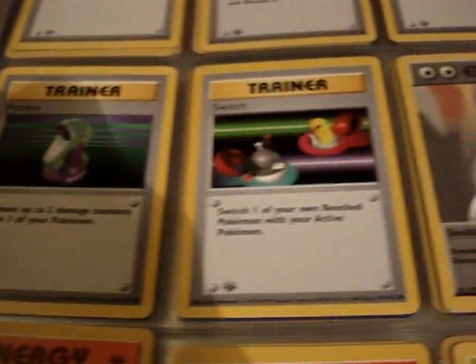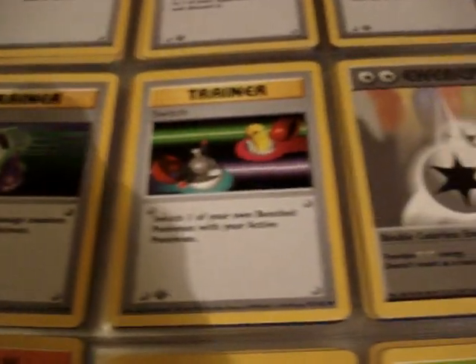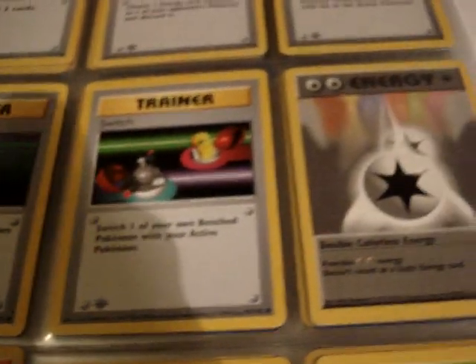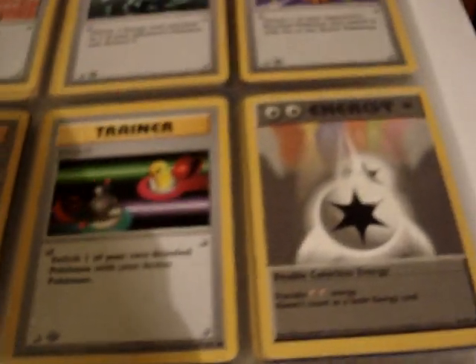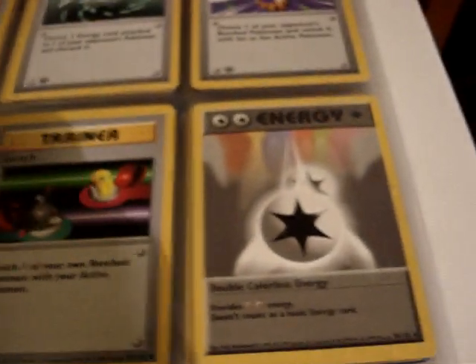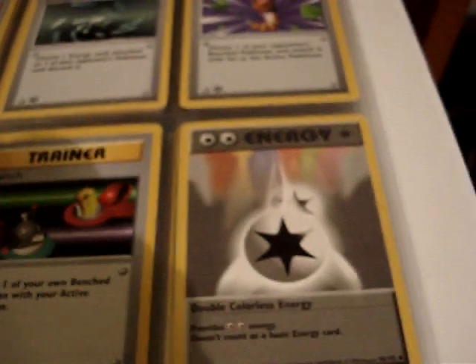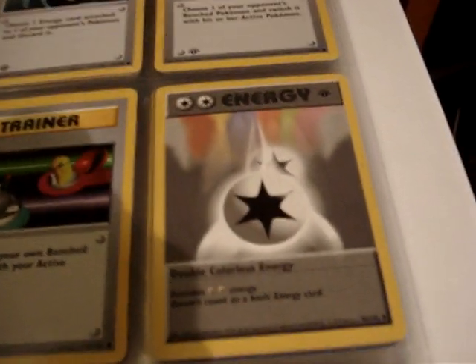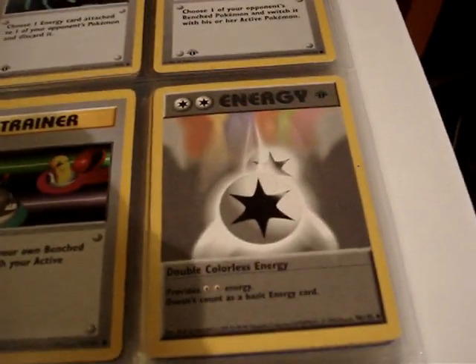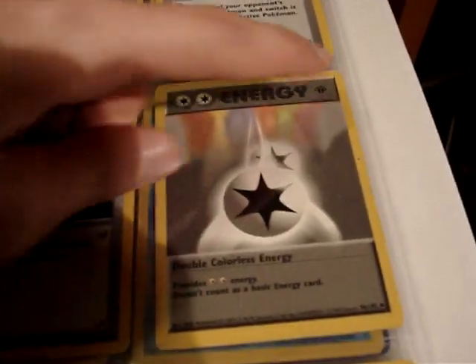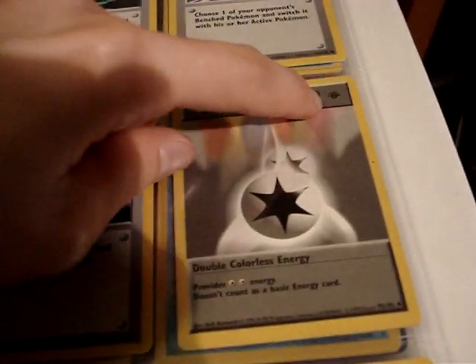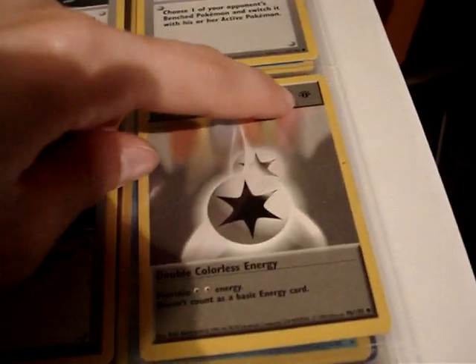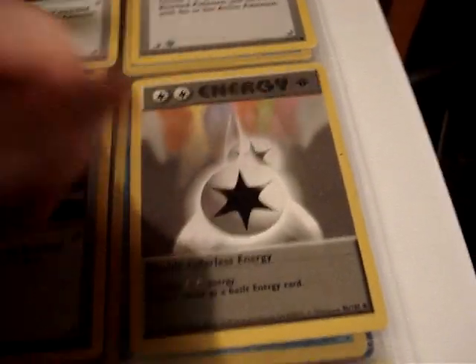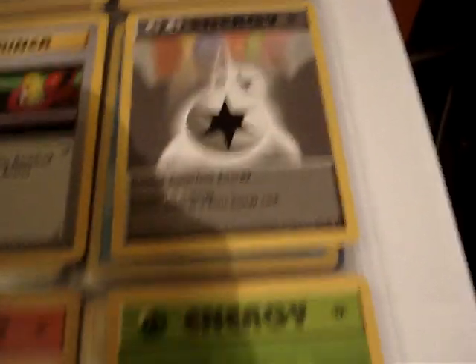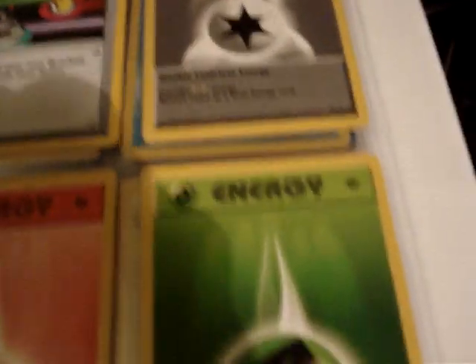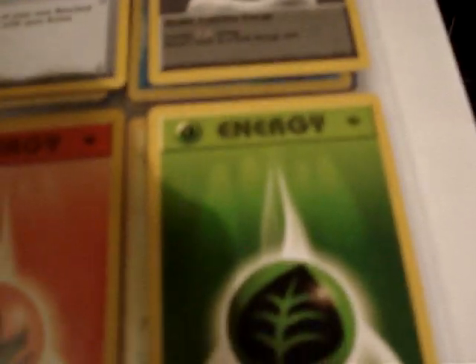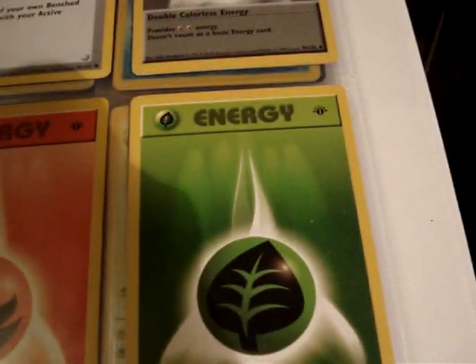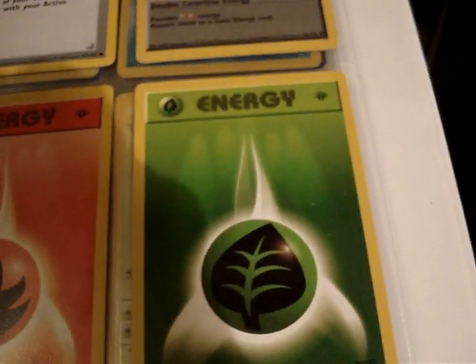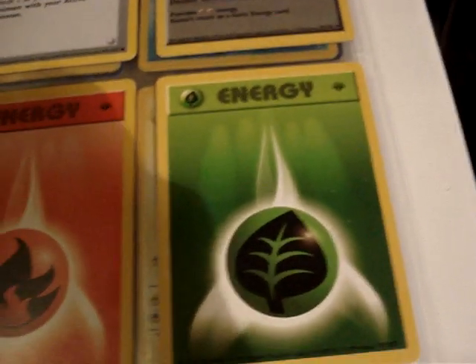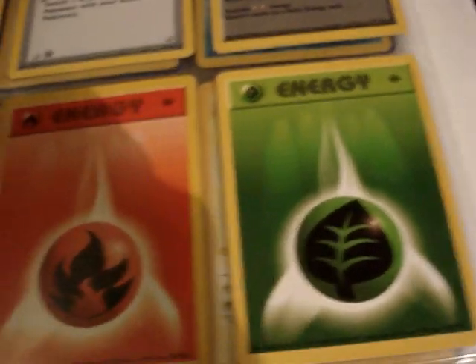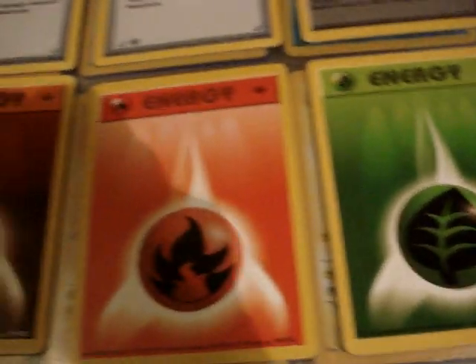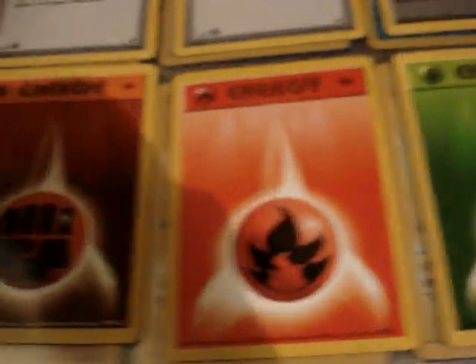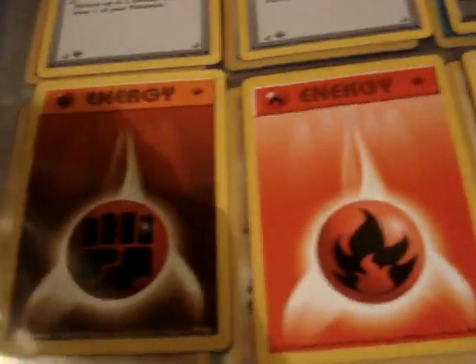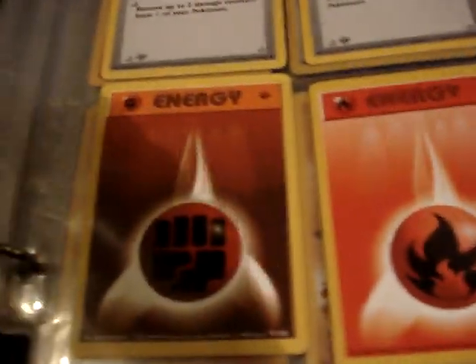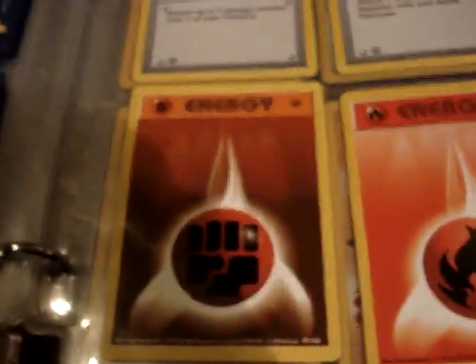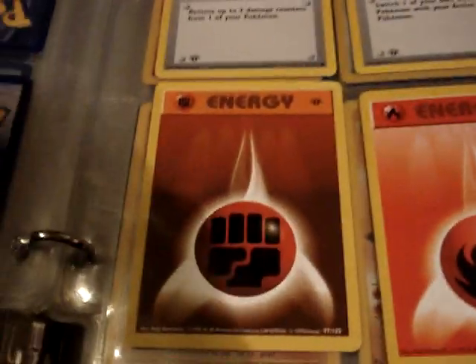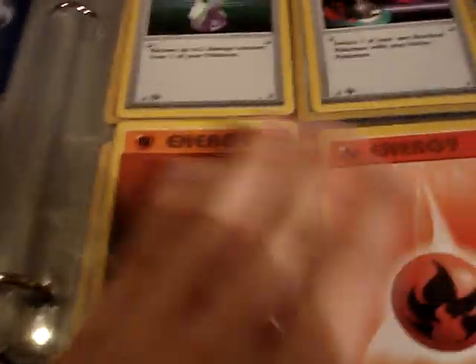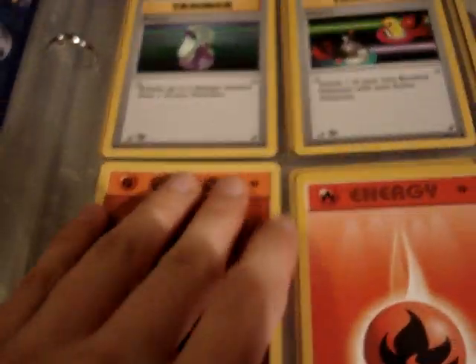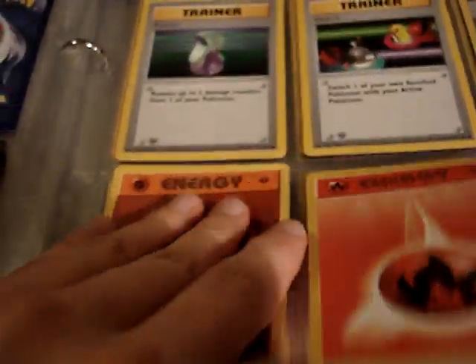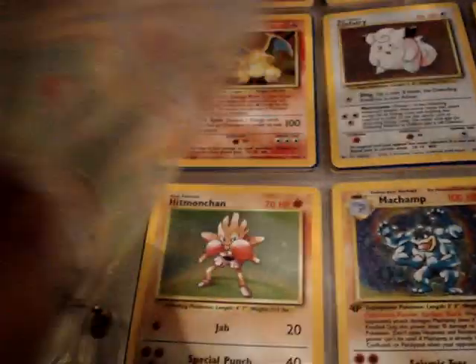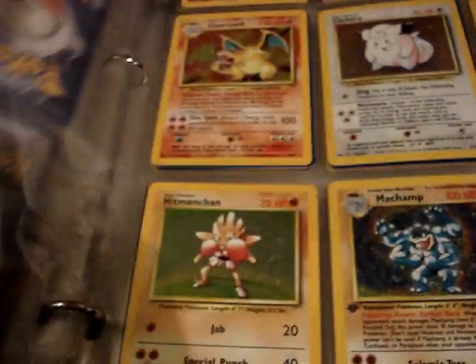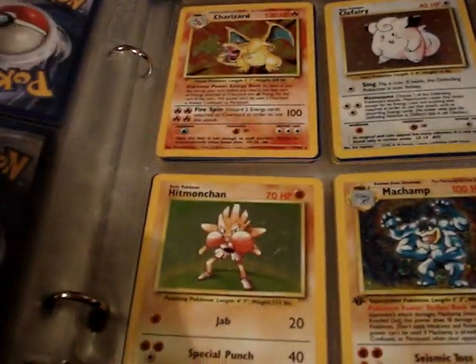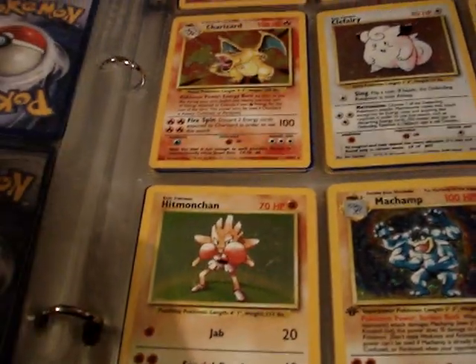And now we're going to go into the energy. Double colorless, and the stamps are now at the top. Double colorless and your basic energy.